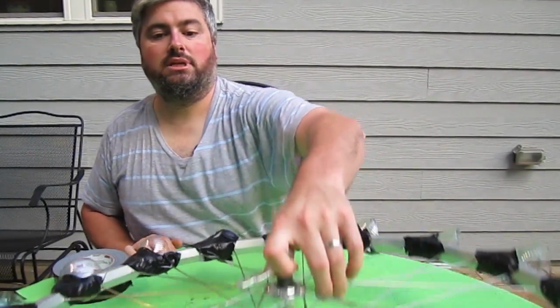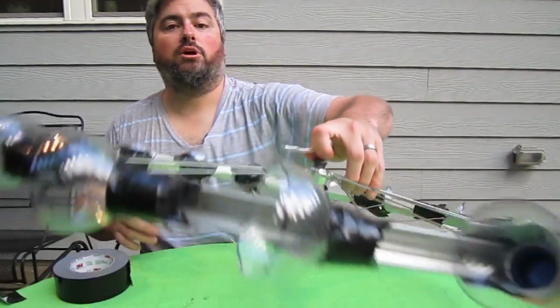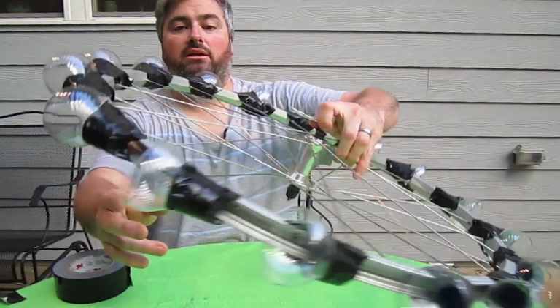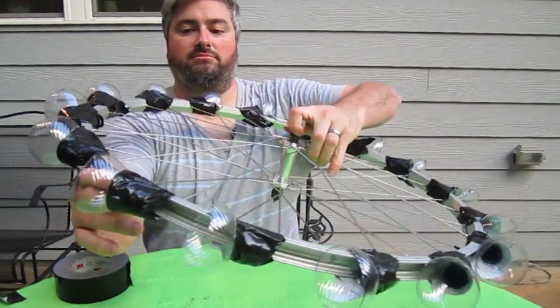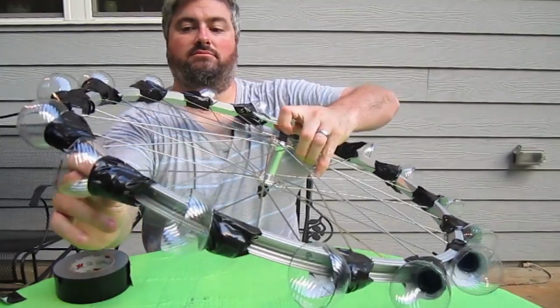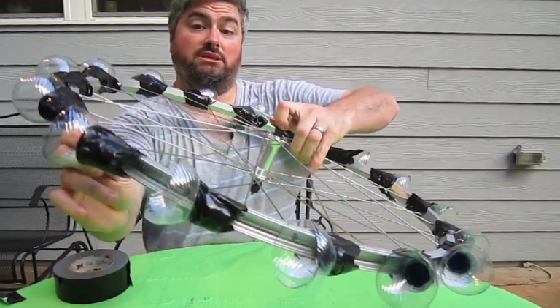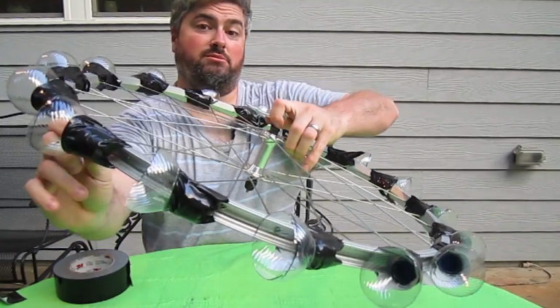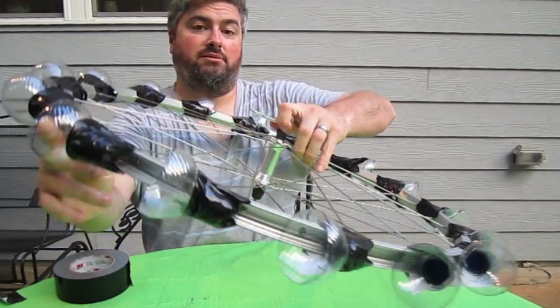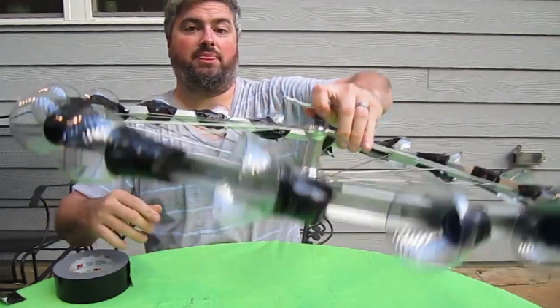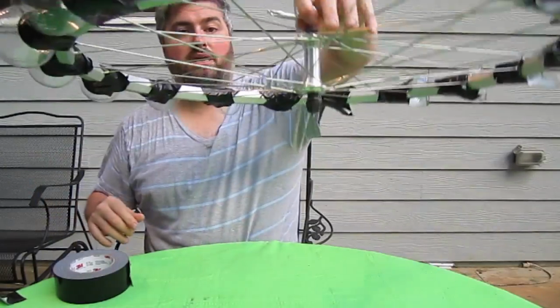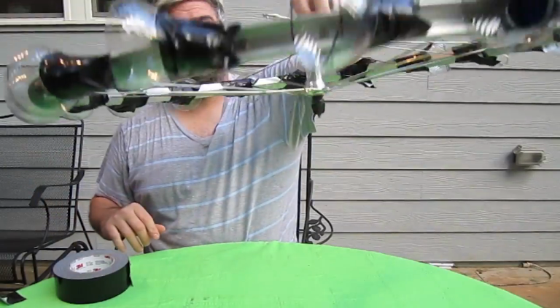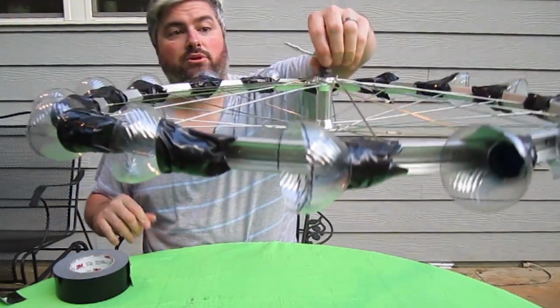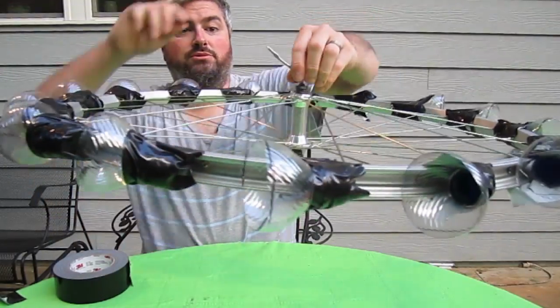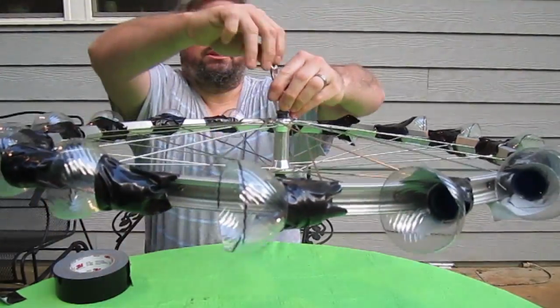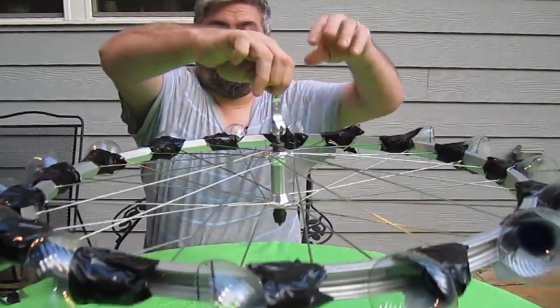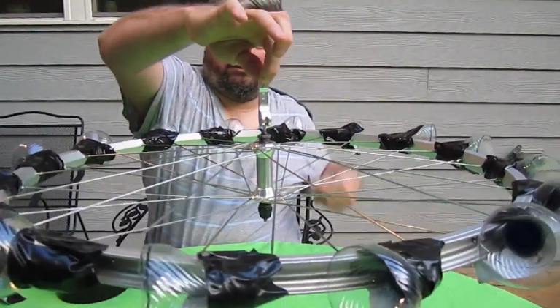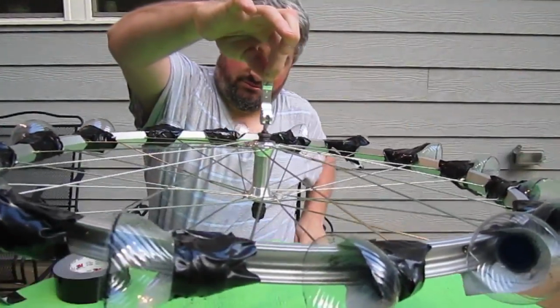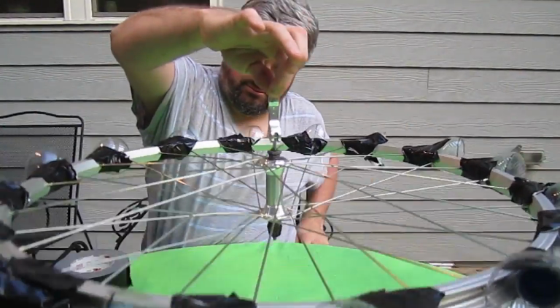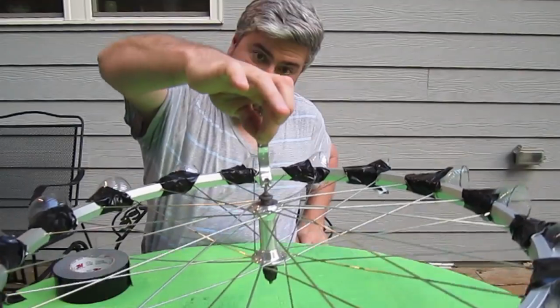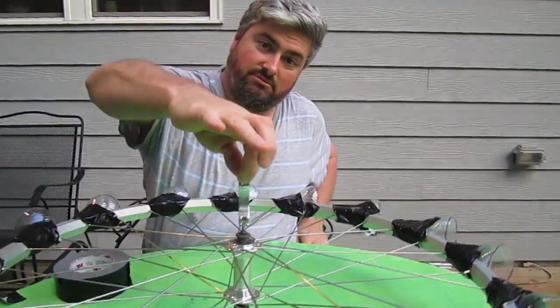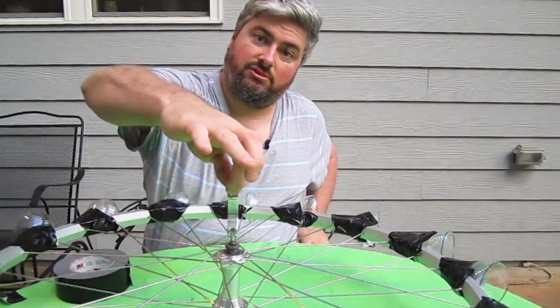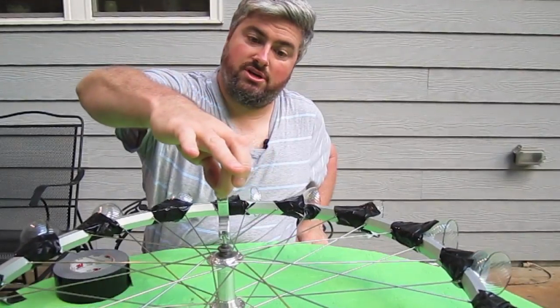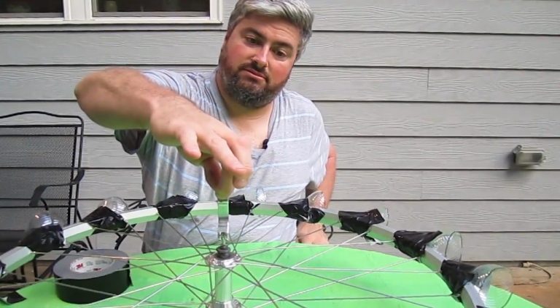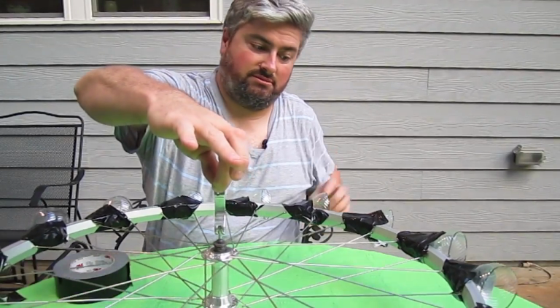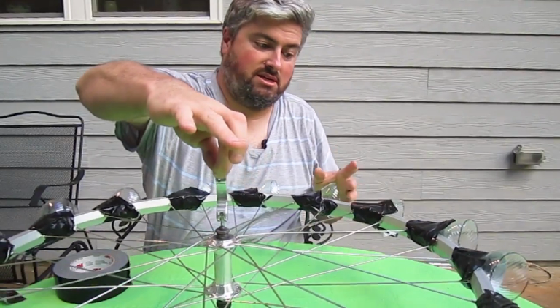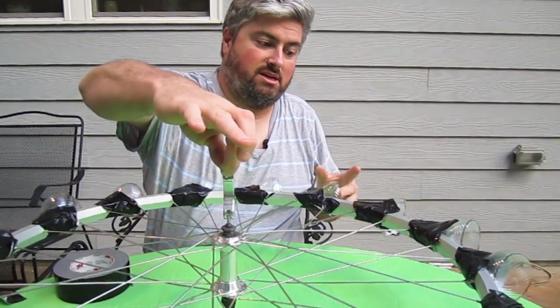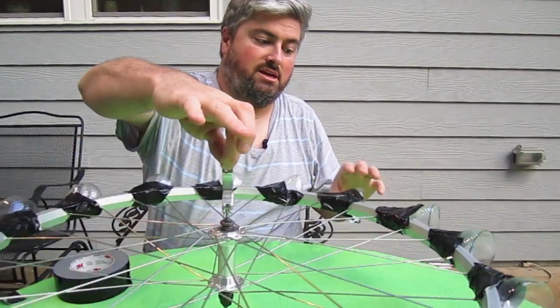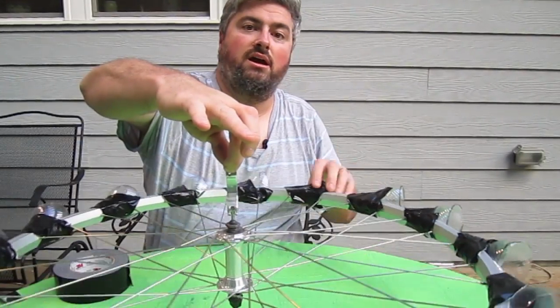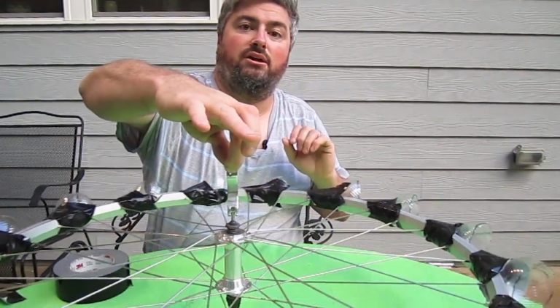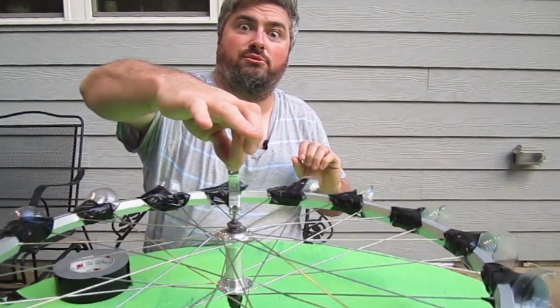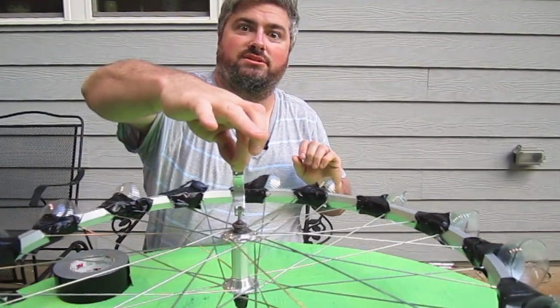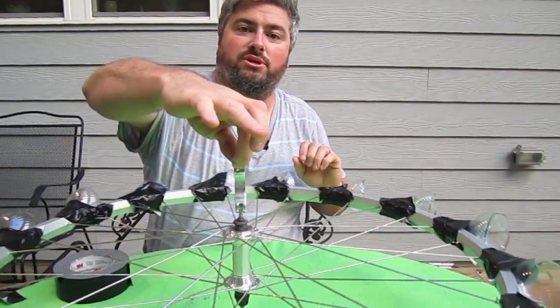Now if you want to paint it, now it's time to paint it. And then what we're going to do is we're just going to hang it from a string, and I'll show you what it does in the wind.